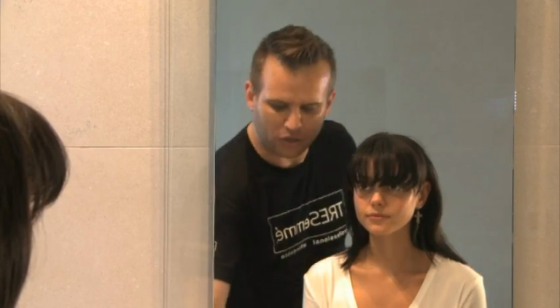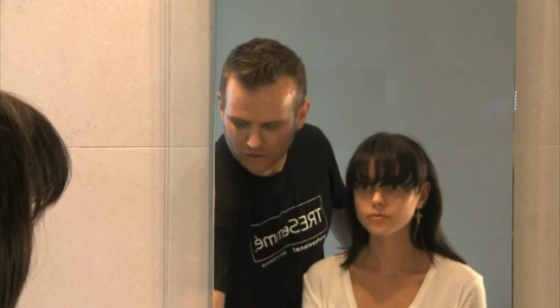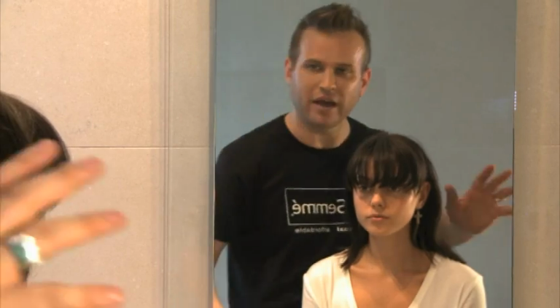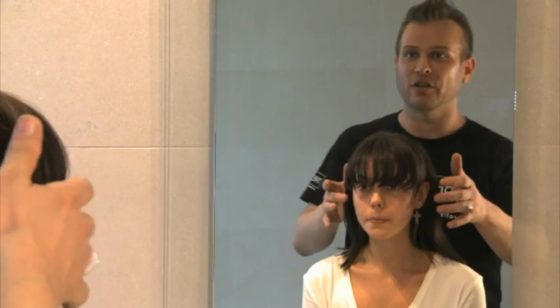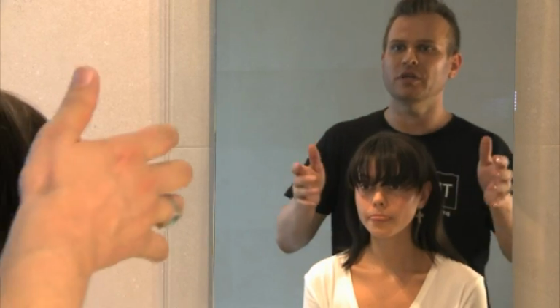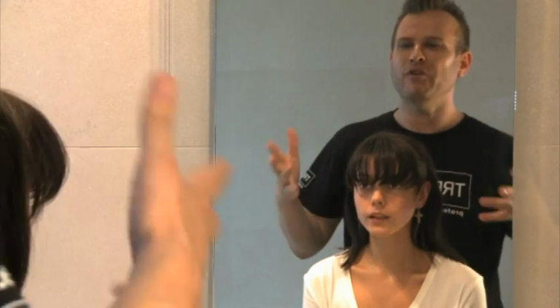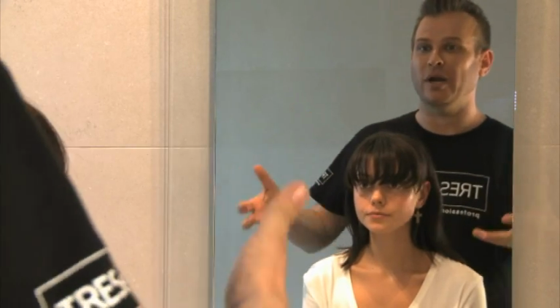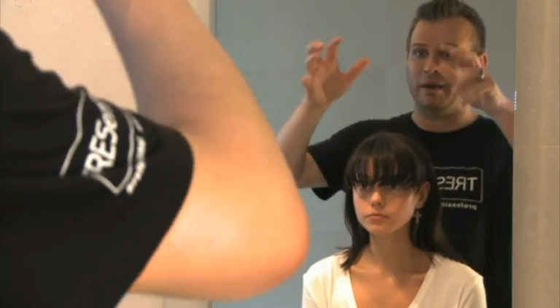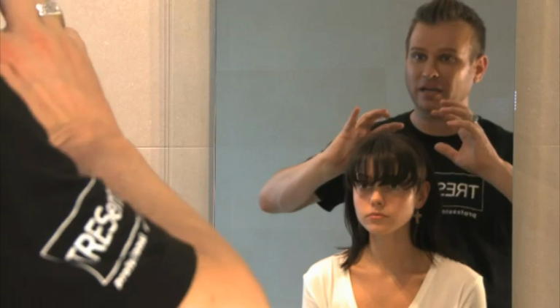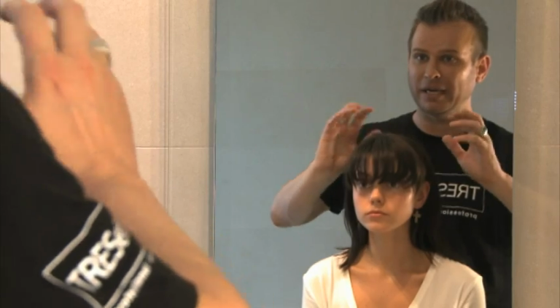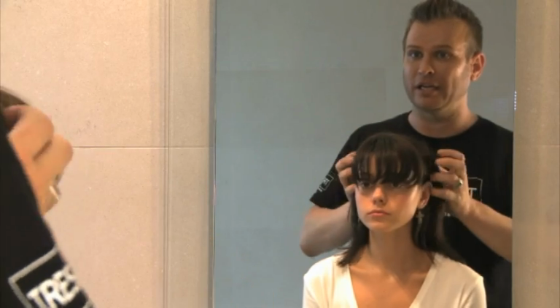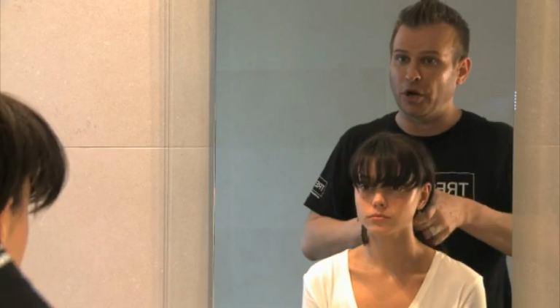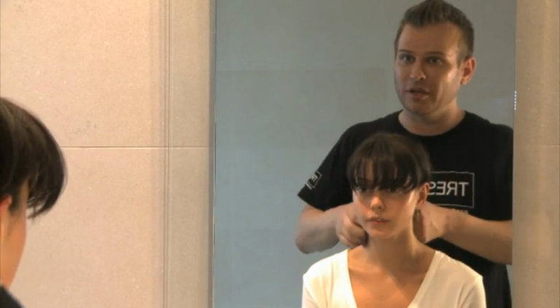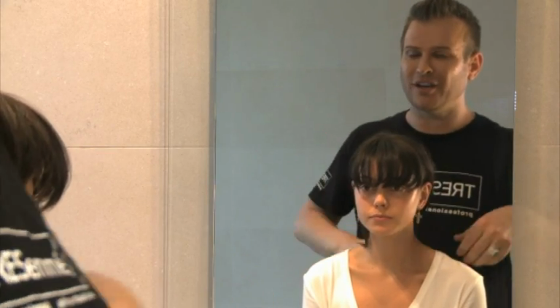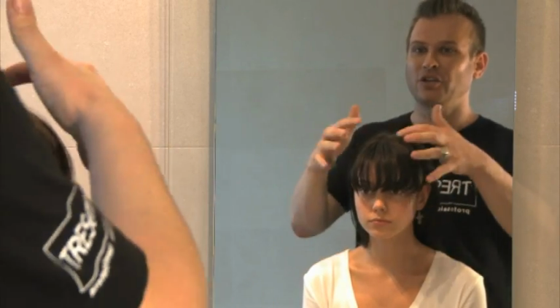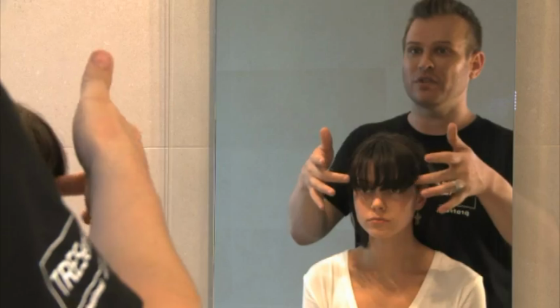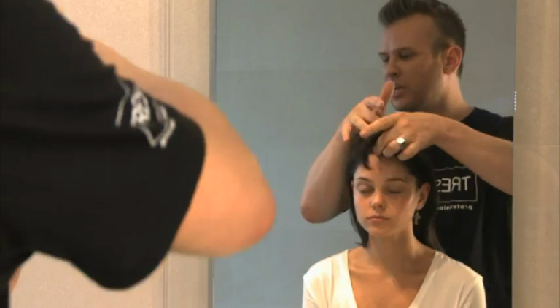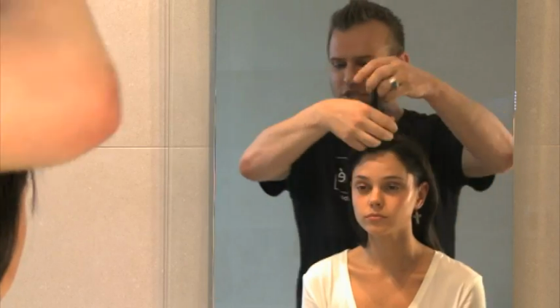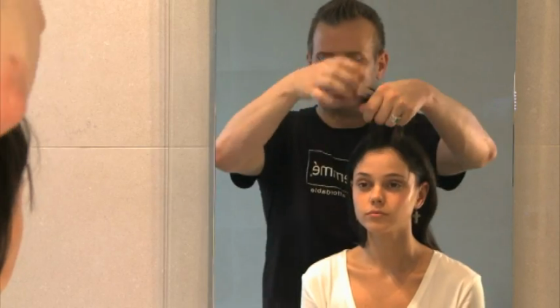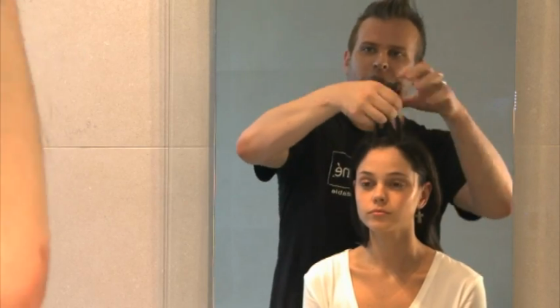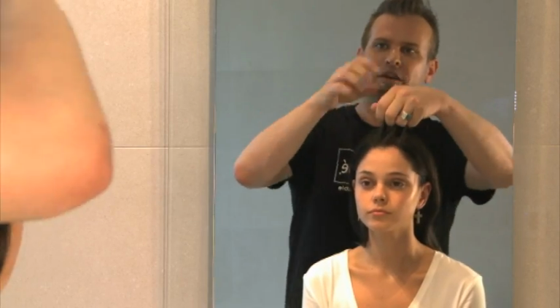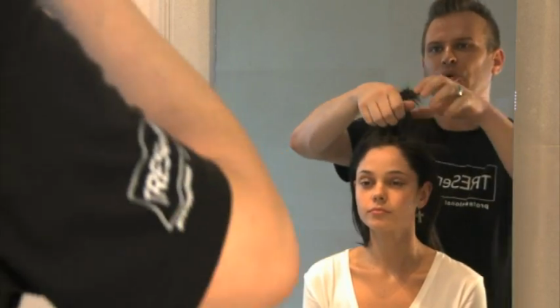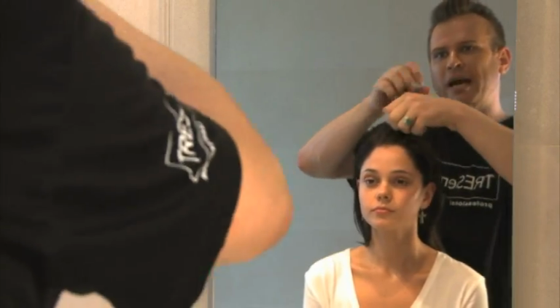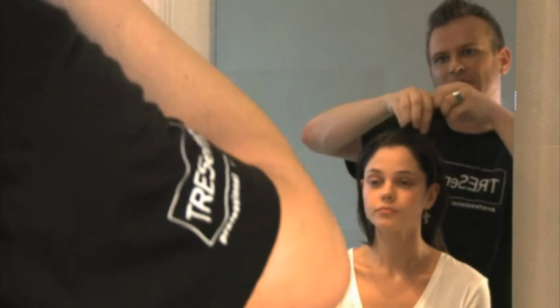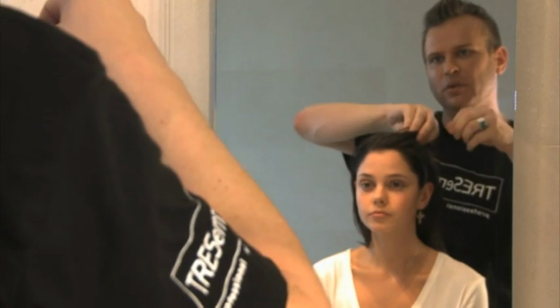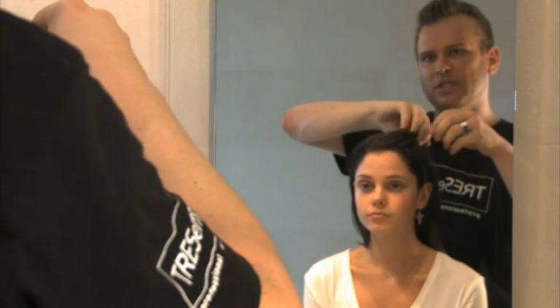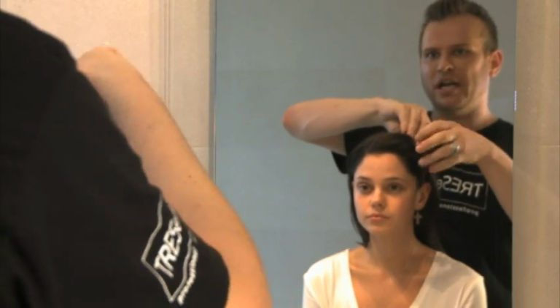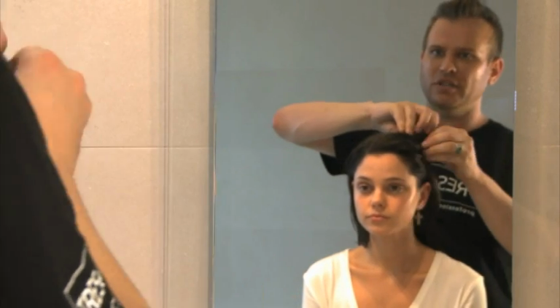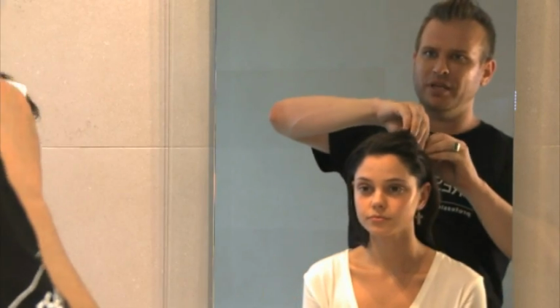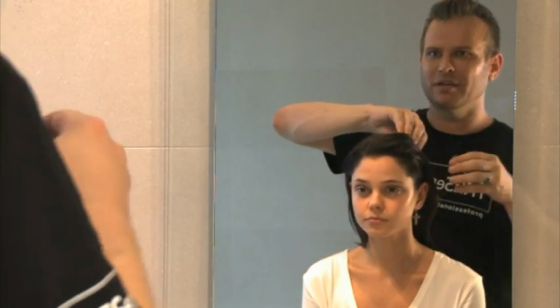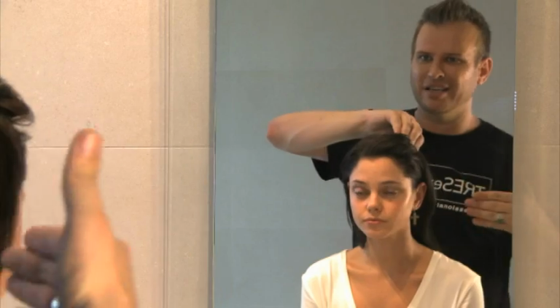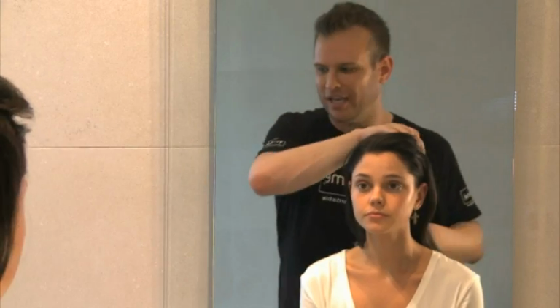You can also have another option if you wanted to wear your hair back completely, like in a low pony, and you don't want a fringe. I'm just going to show you how you can pull this back so it still looks like you've got something designed into the hair.